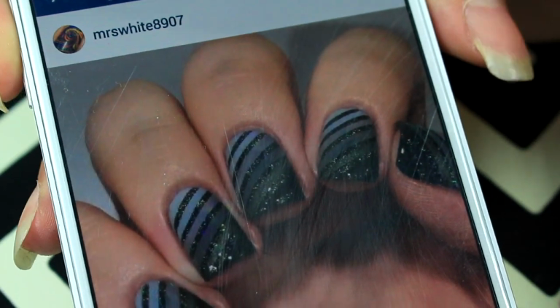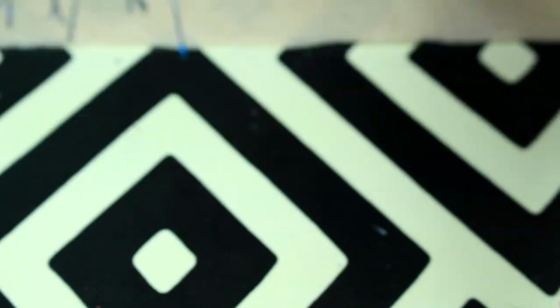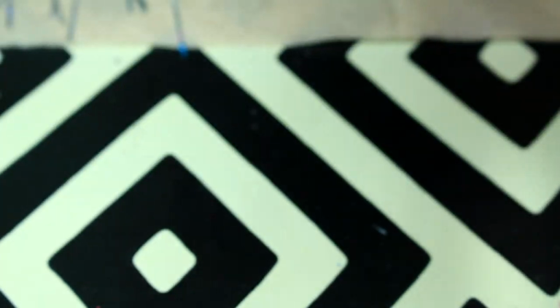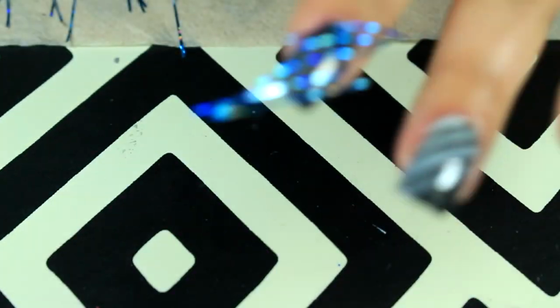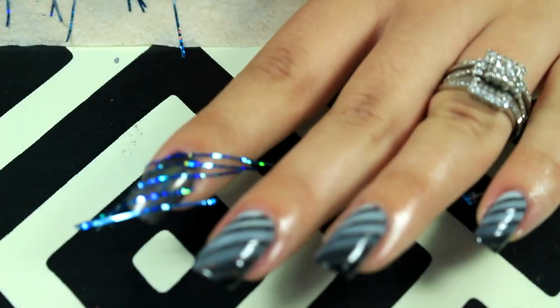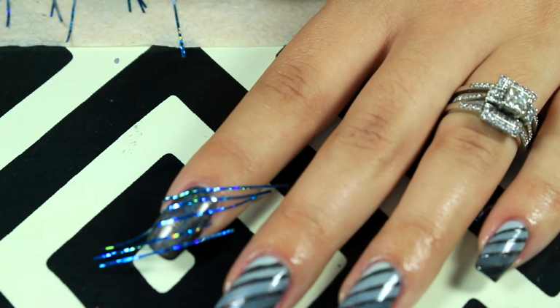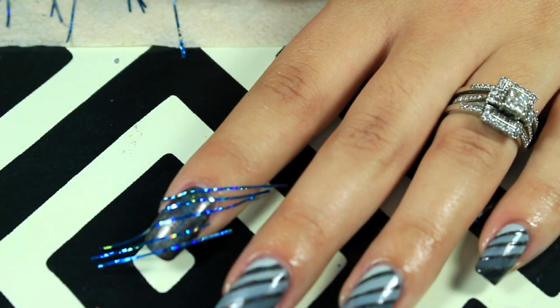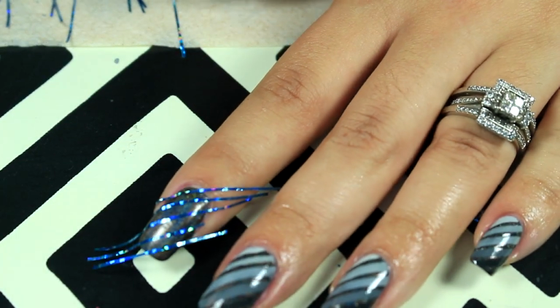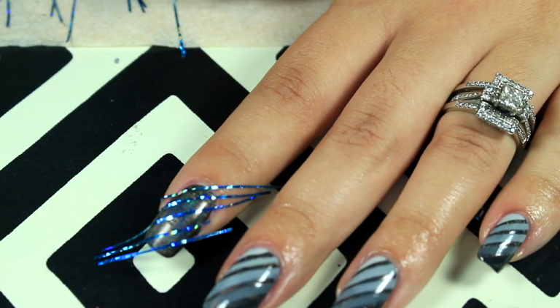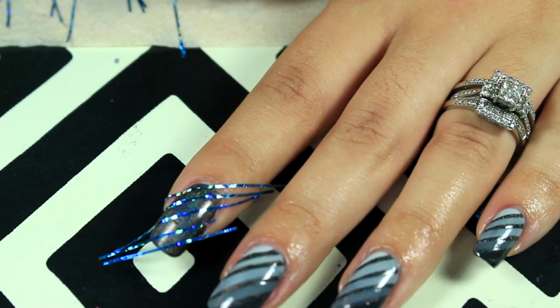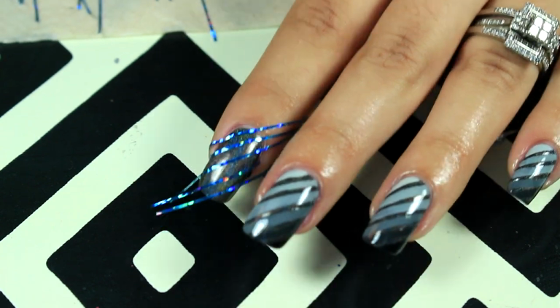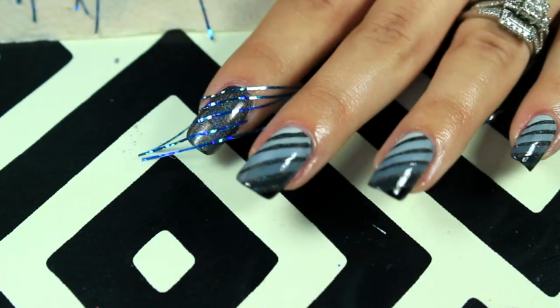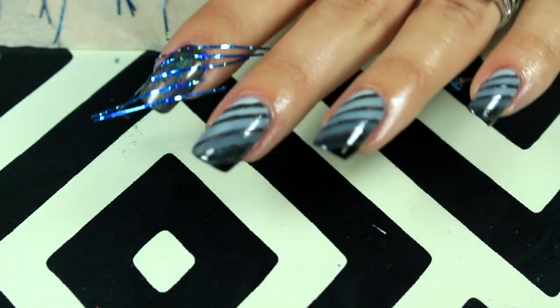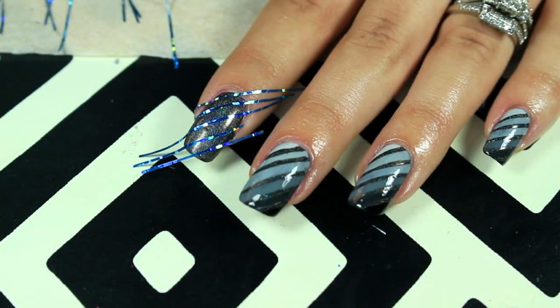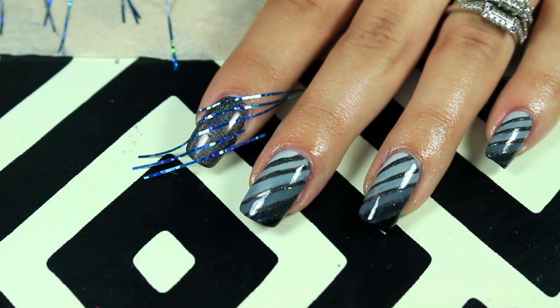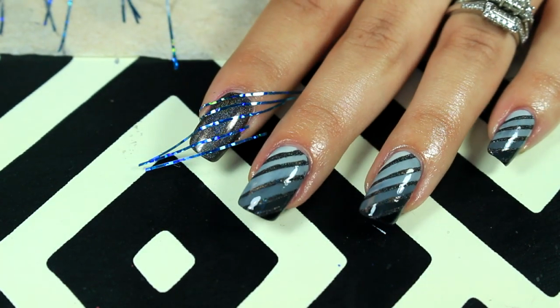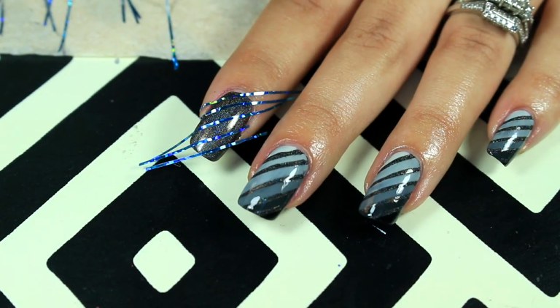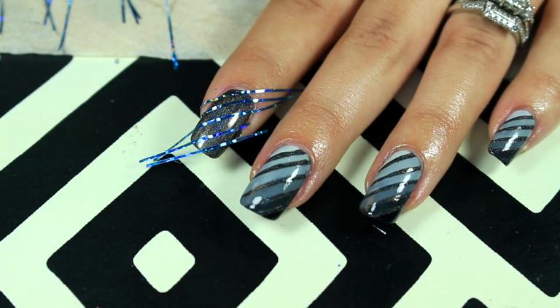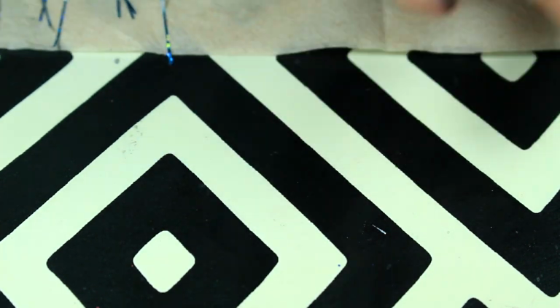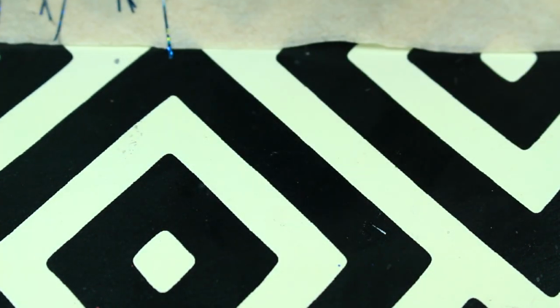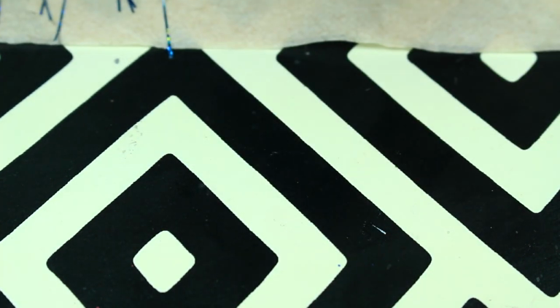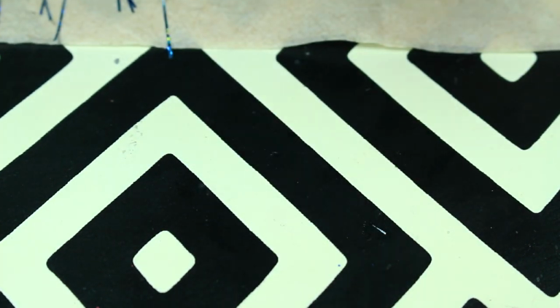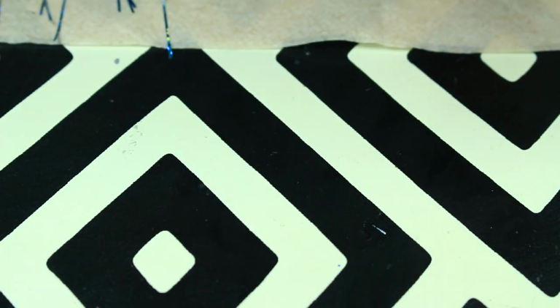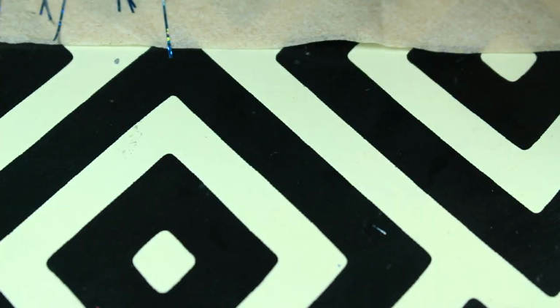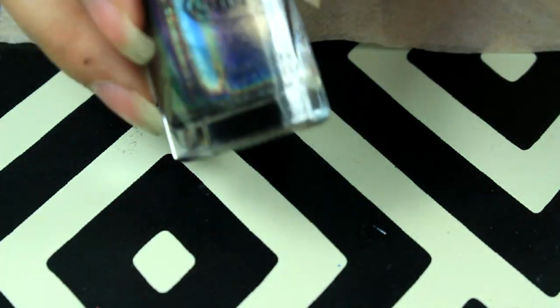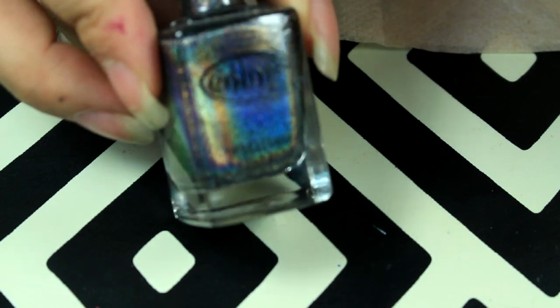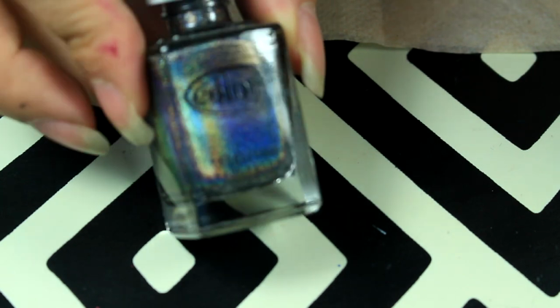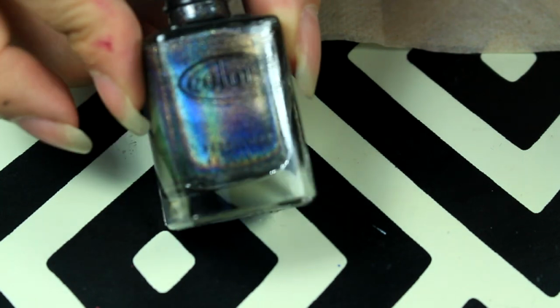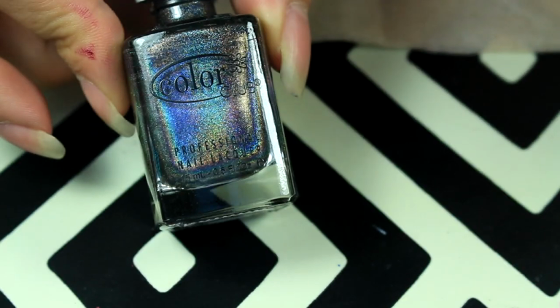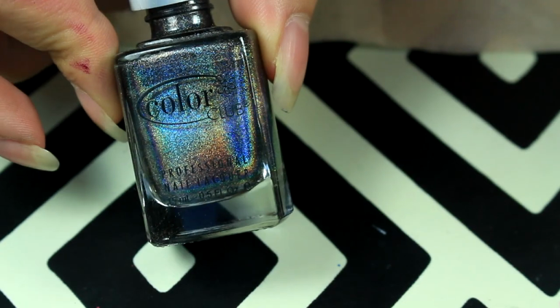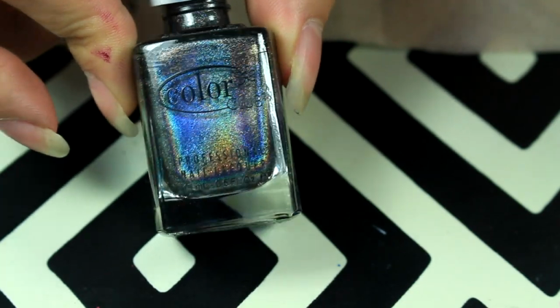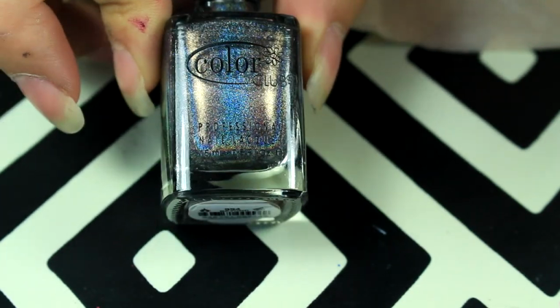I haven't done a tape manicure in a while so I wanted to go ahead and do that one. For the base color I have Color Club Beyond, which is a black holographic.